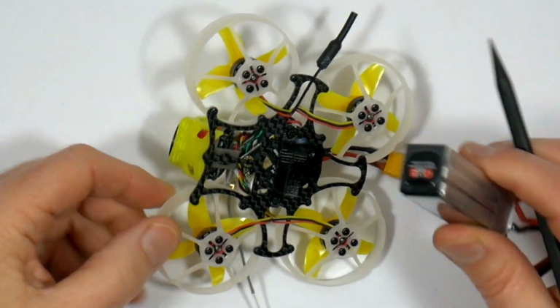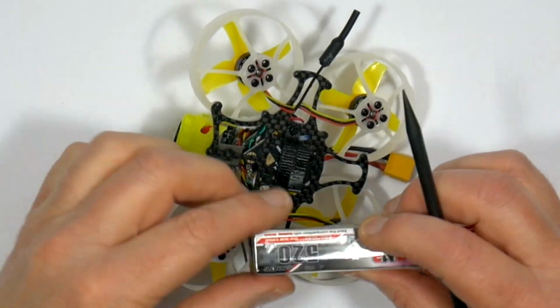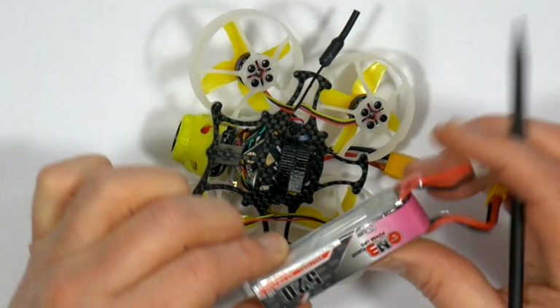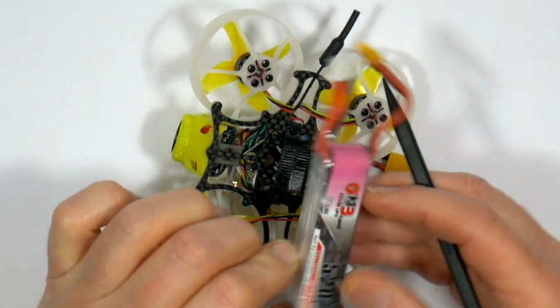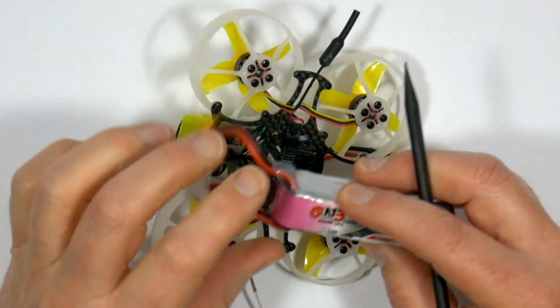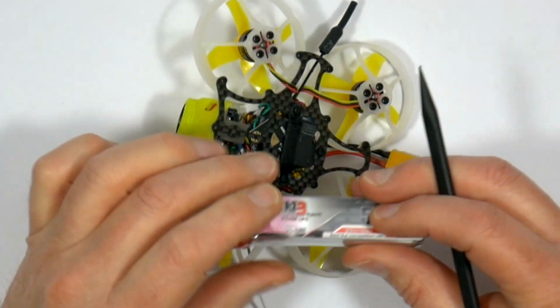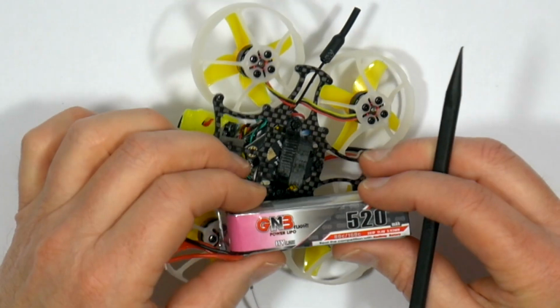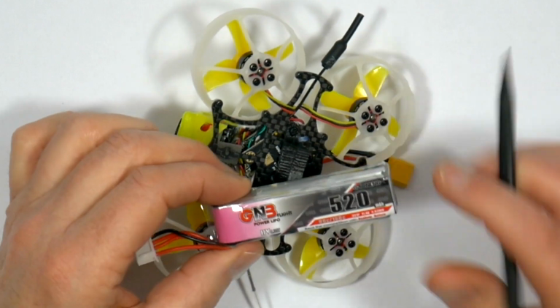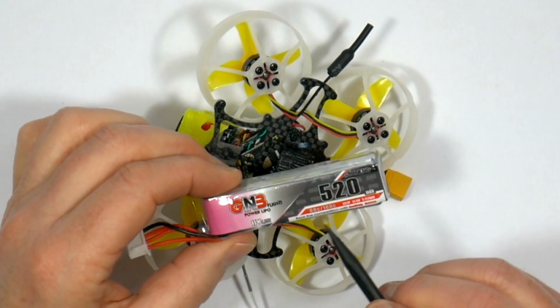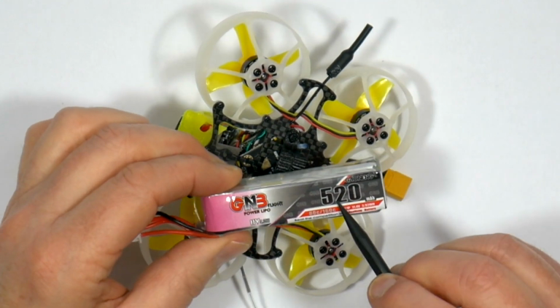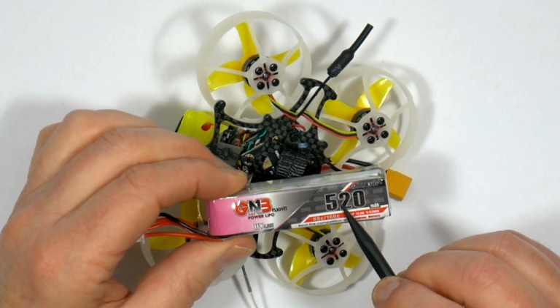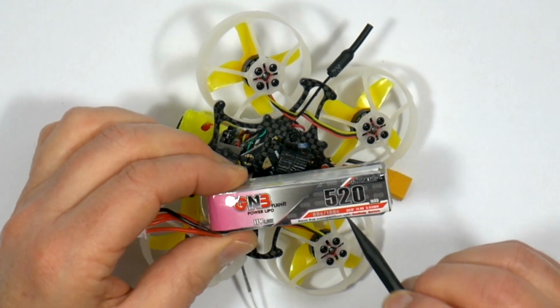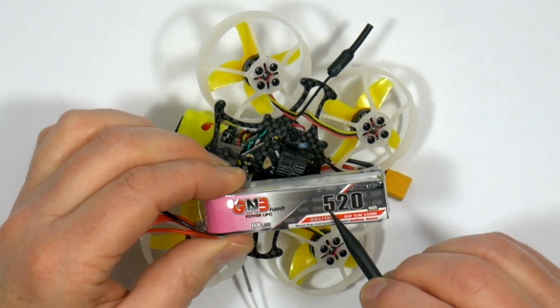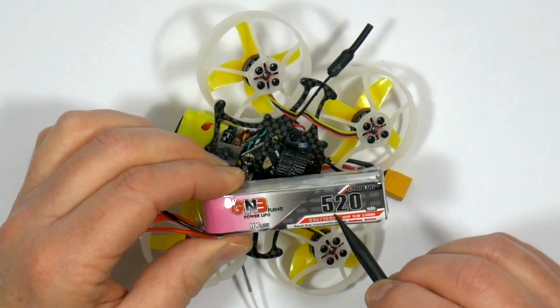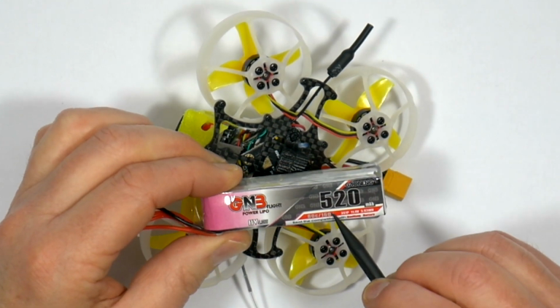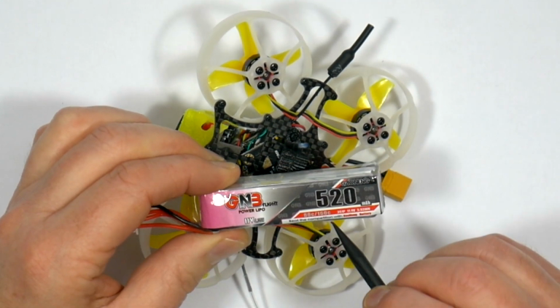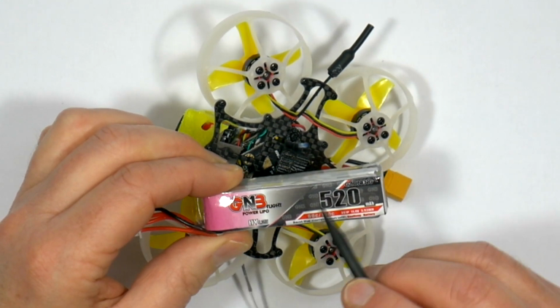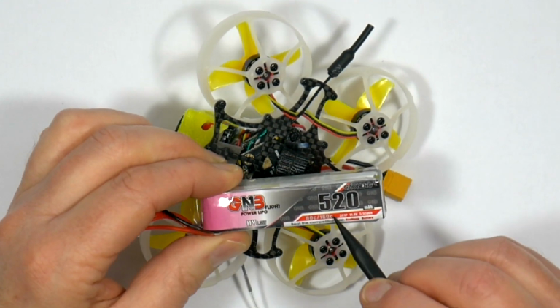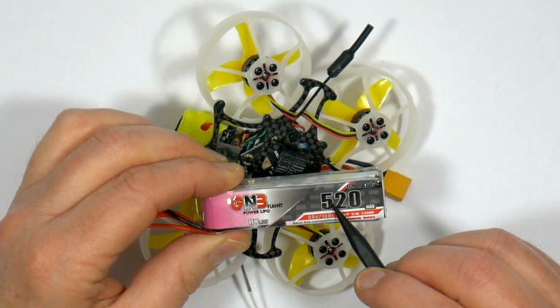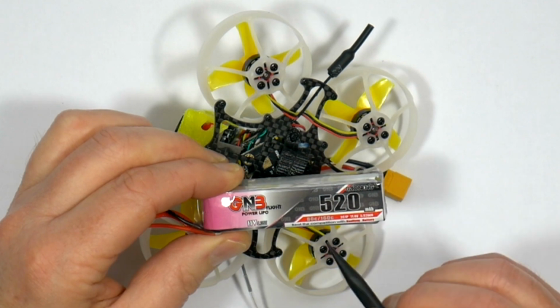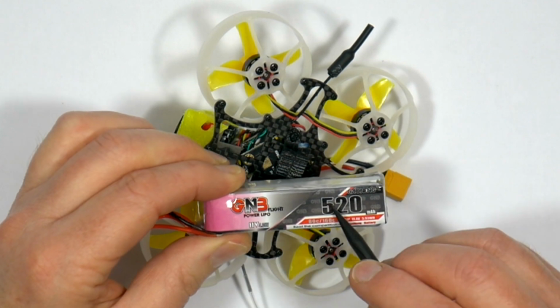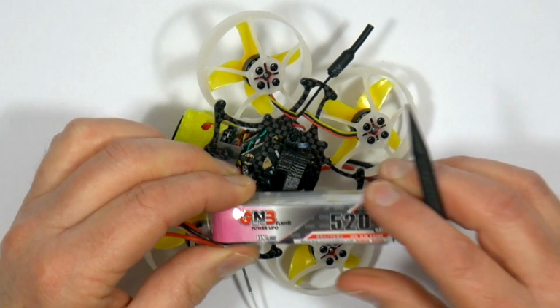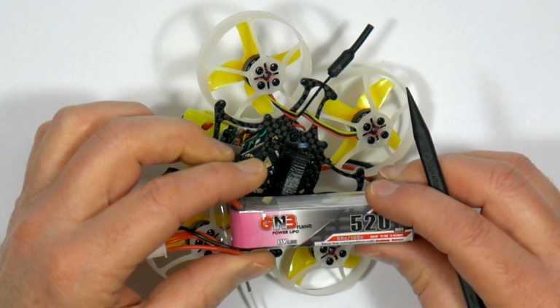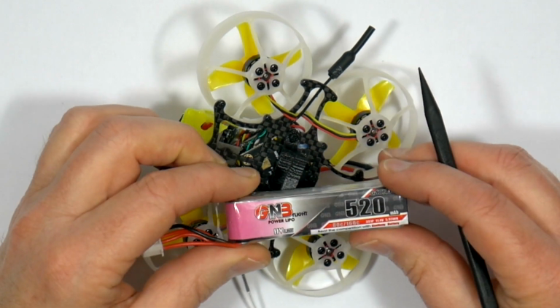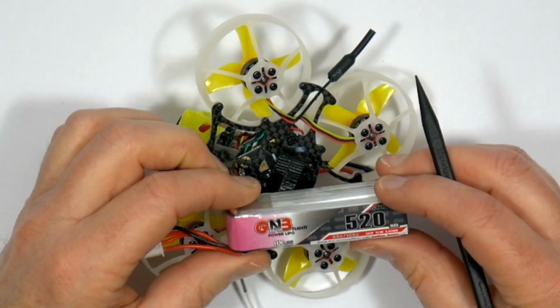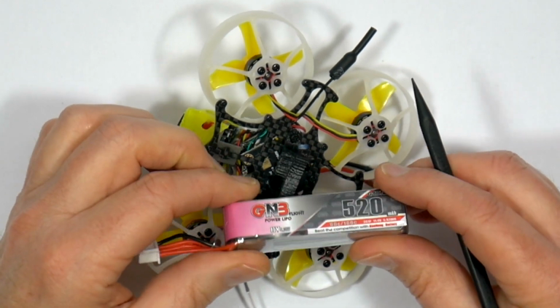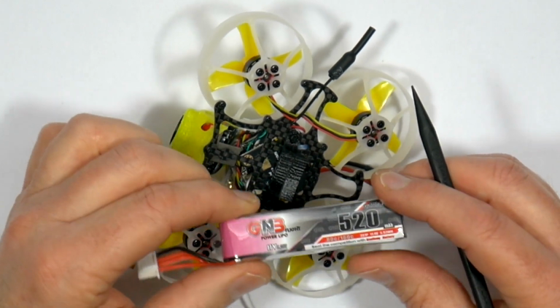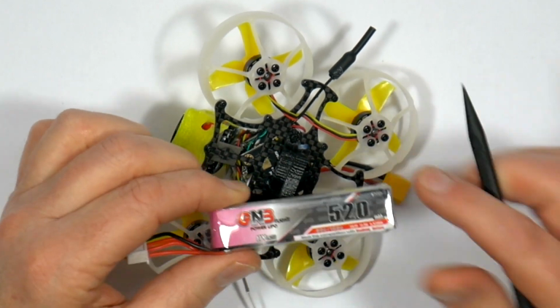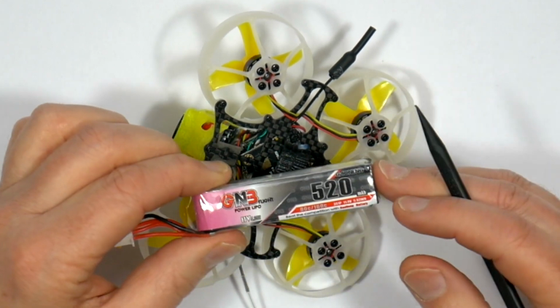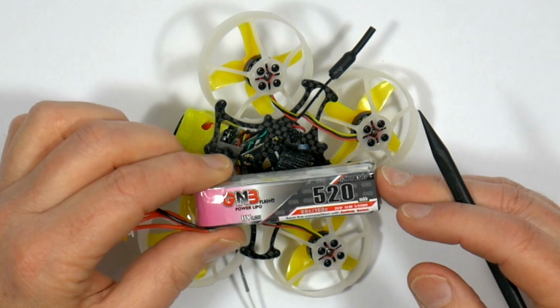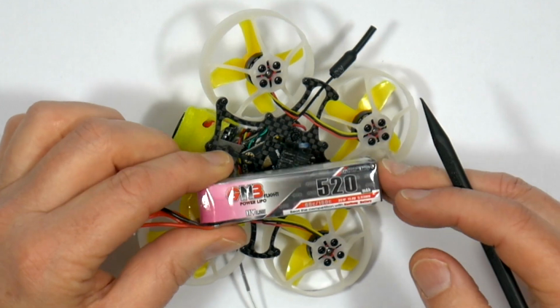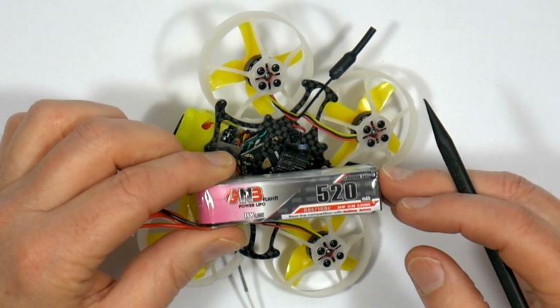I've tried the GNB HV LiPos on the Mobula 7 HD and it works really well, but as with all HV LiPos the voltage drop-off is very fast when you get down to the minimum voltage, so land fast when you get the Betaflight warning.